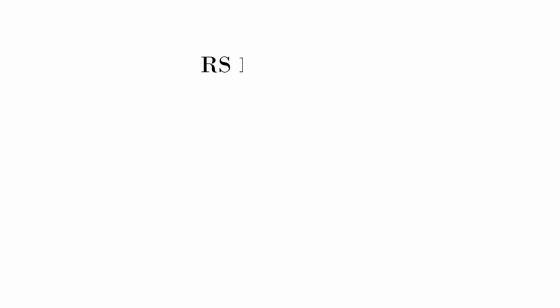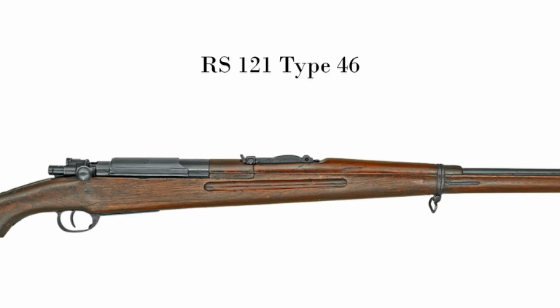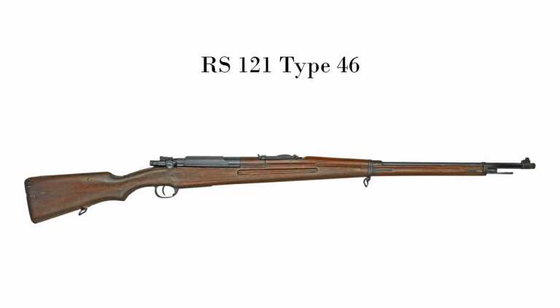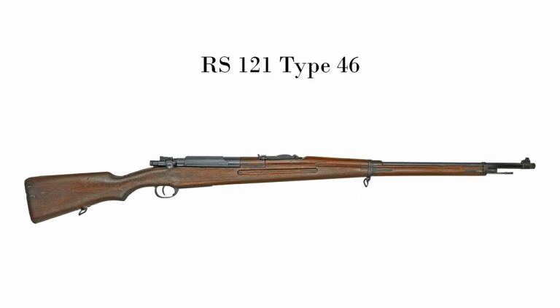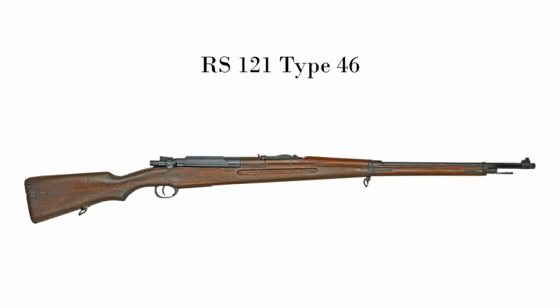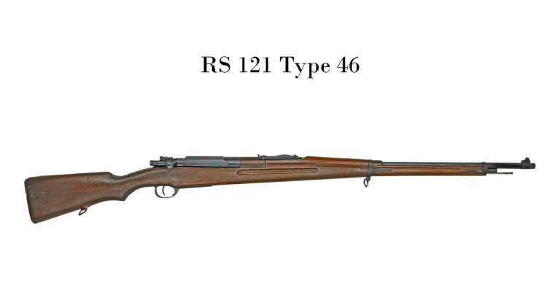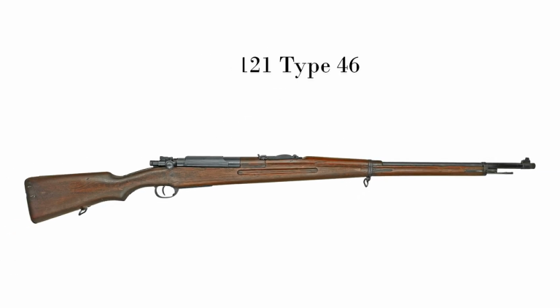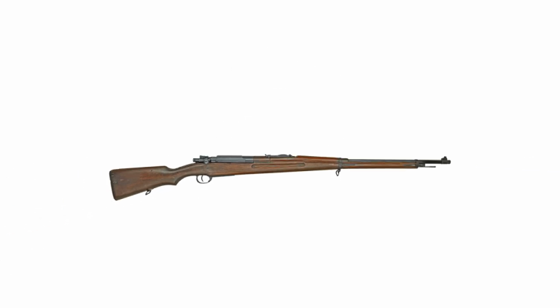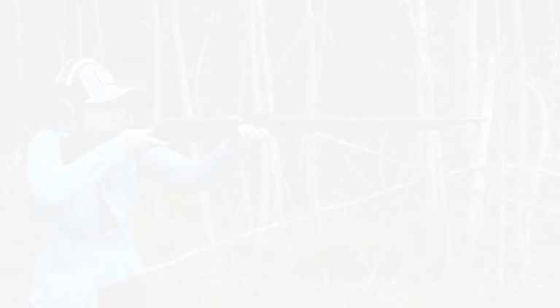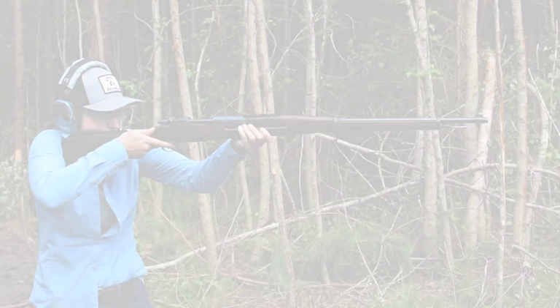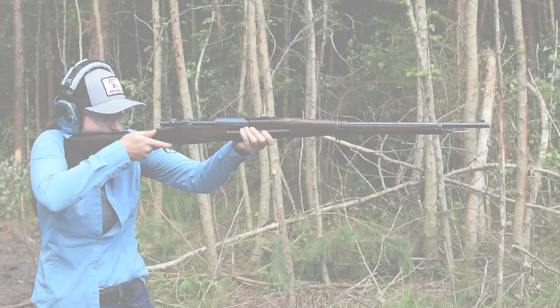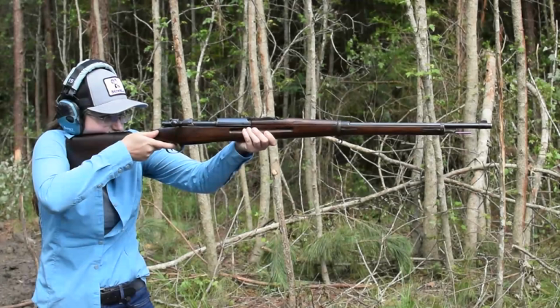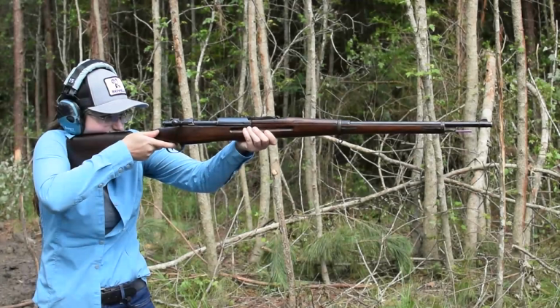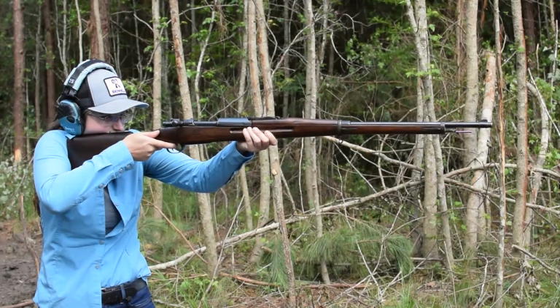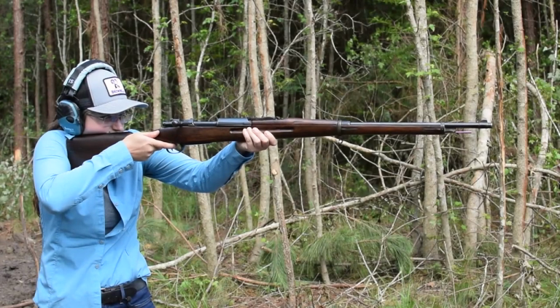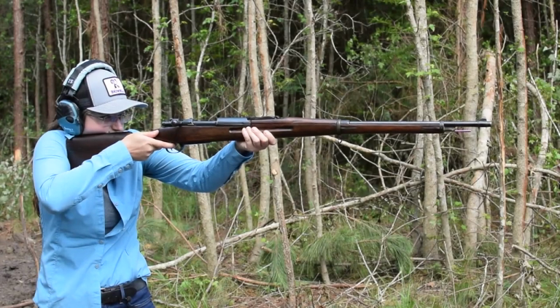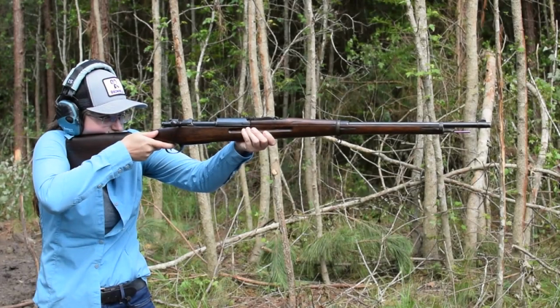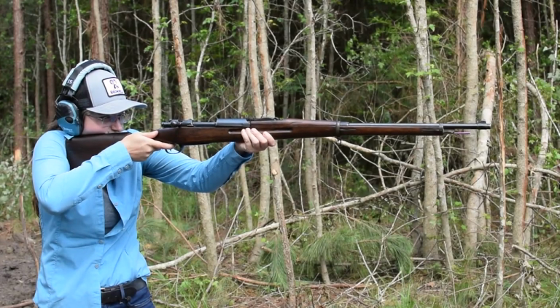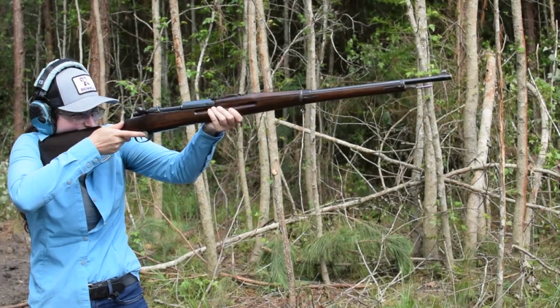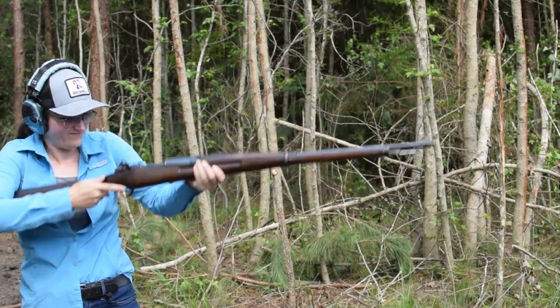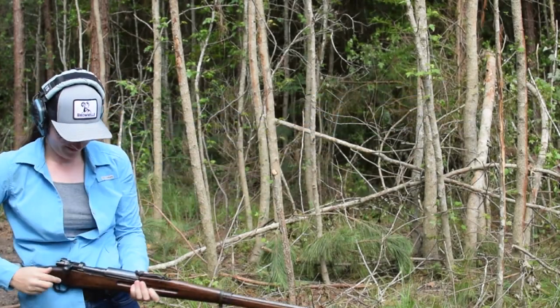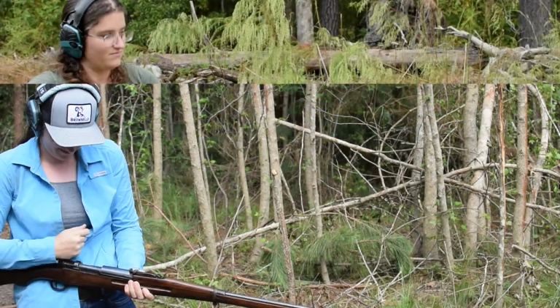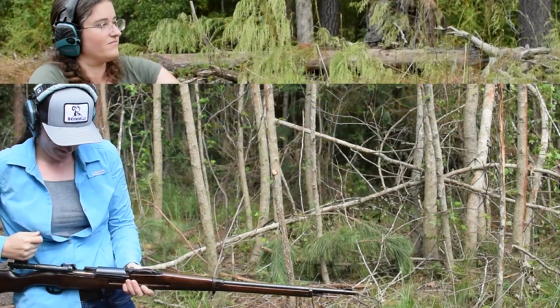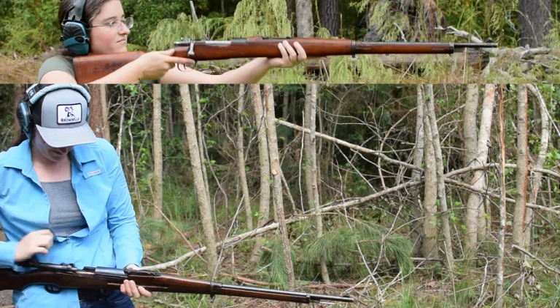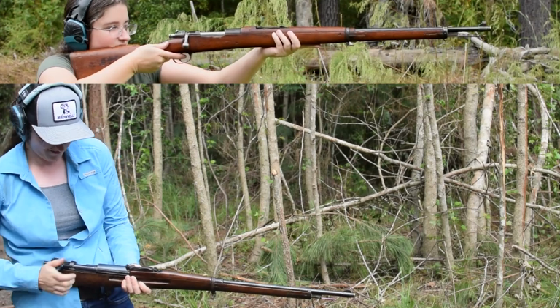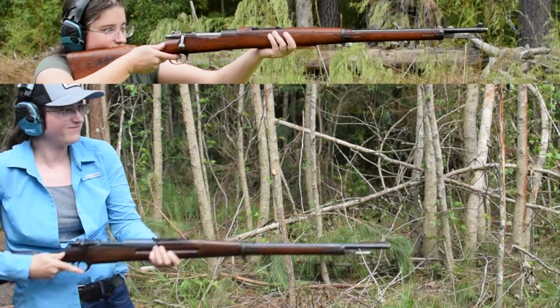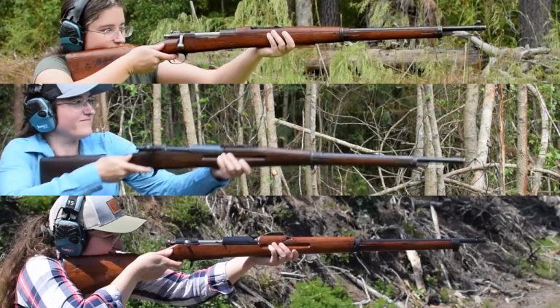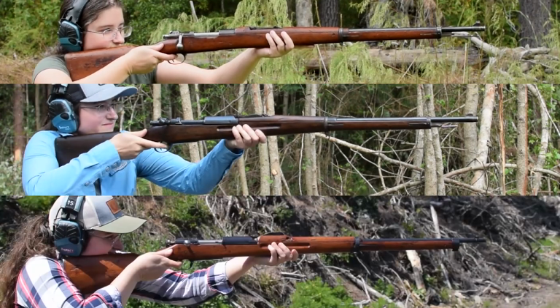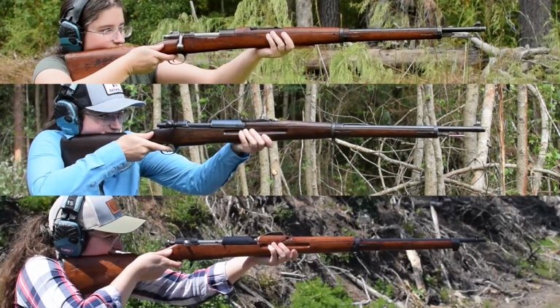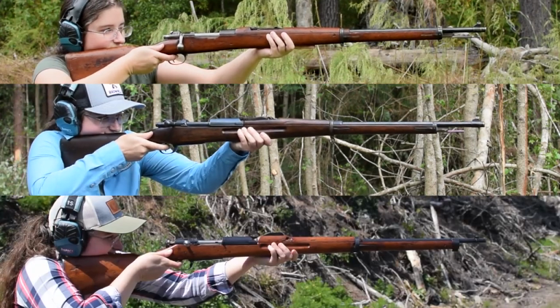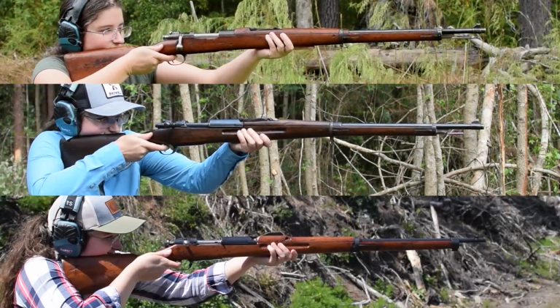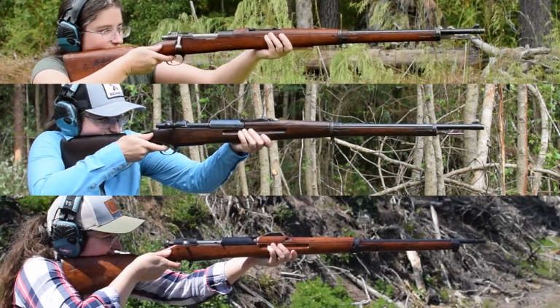RS-121, Type 46. Weighing in at 8.4 pounds and with an overall length of 49.1 inches, combine a Mauser X-Port 1907 with a Japanese Type 35 and you get this.